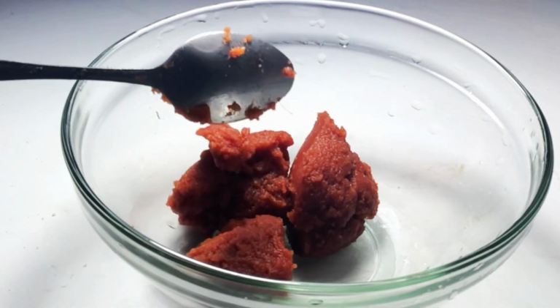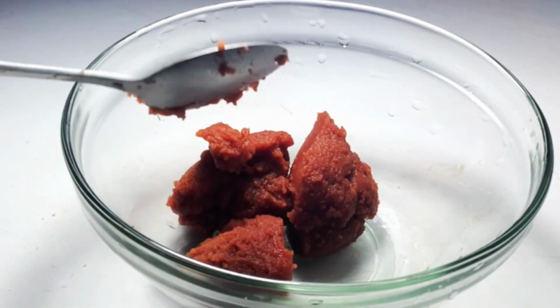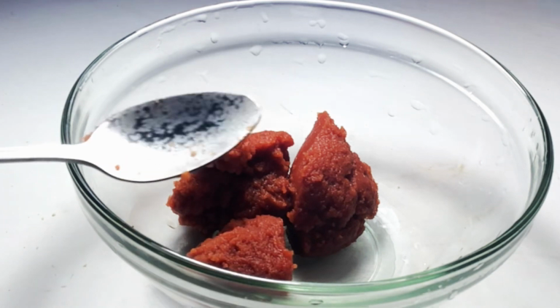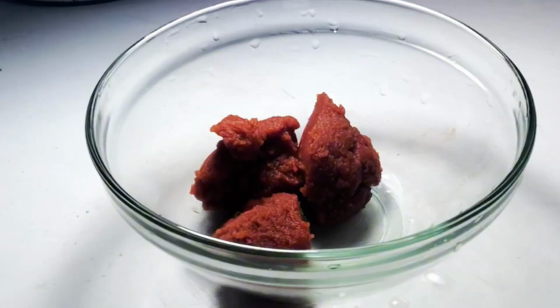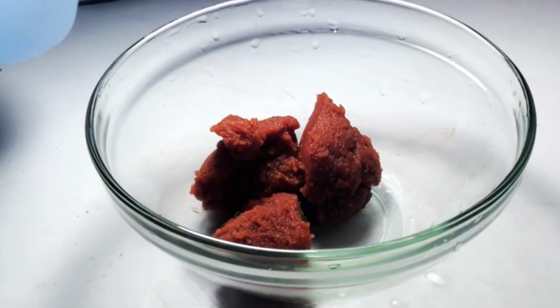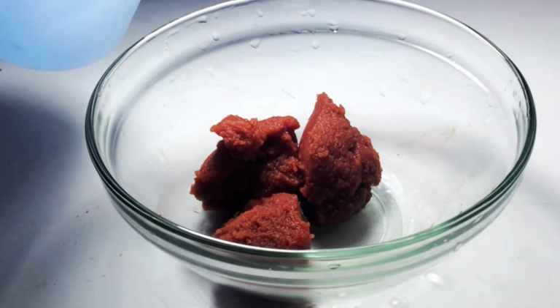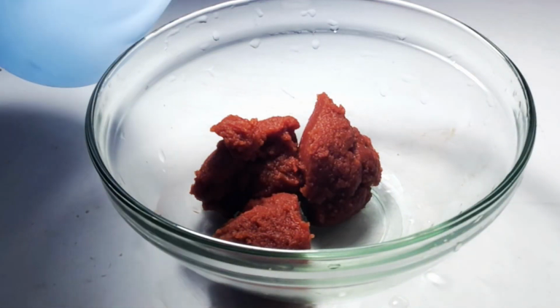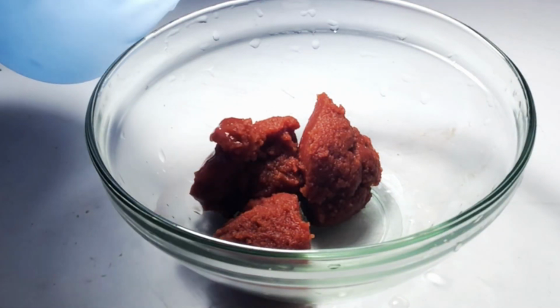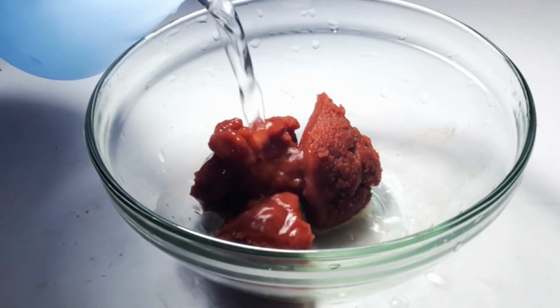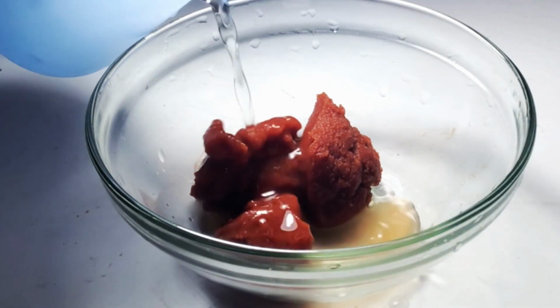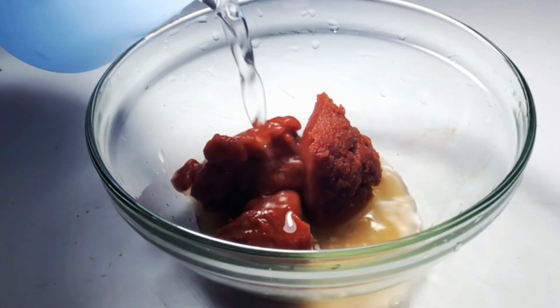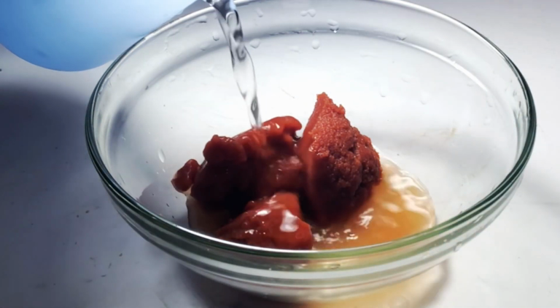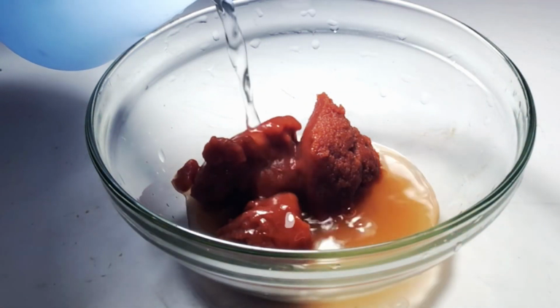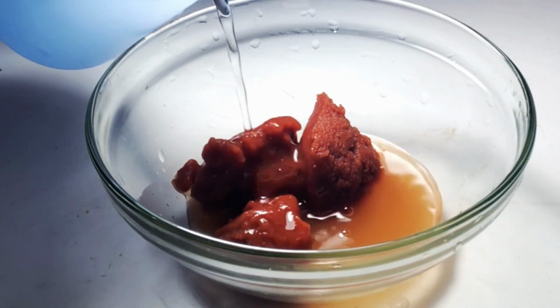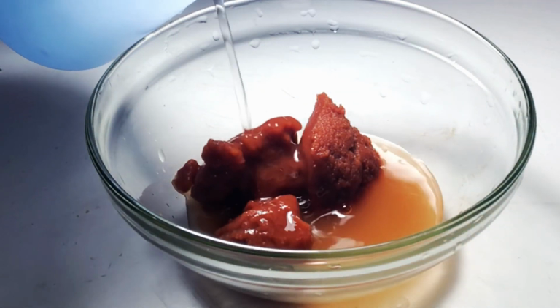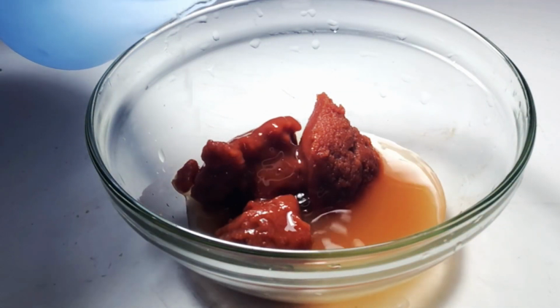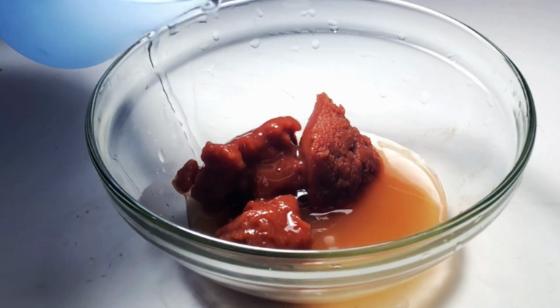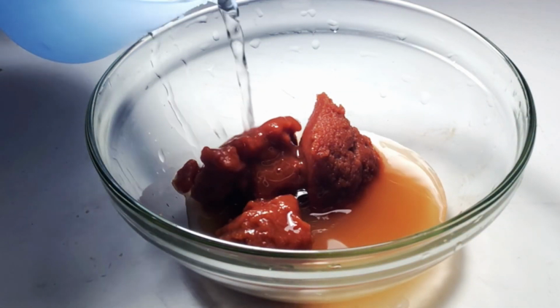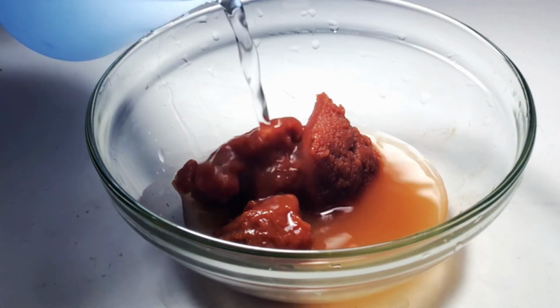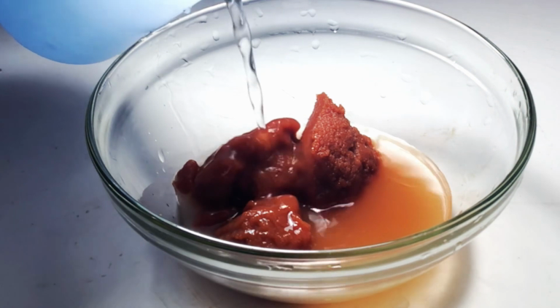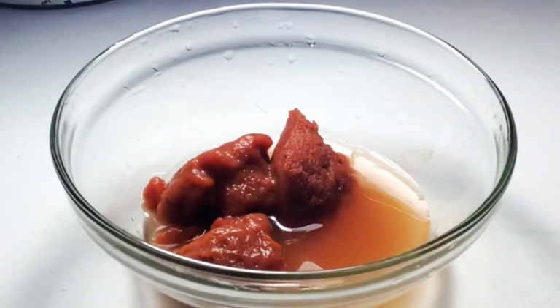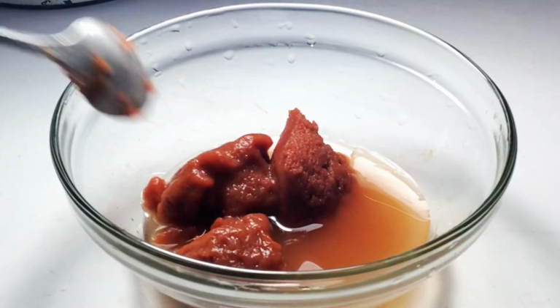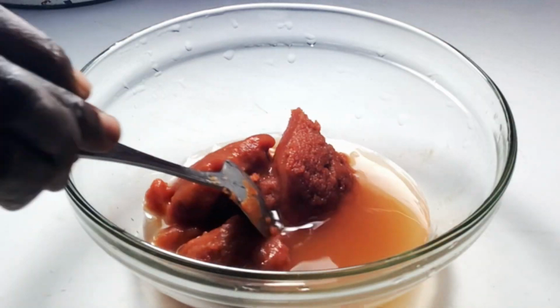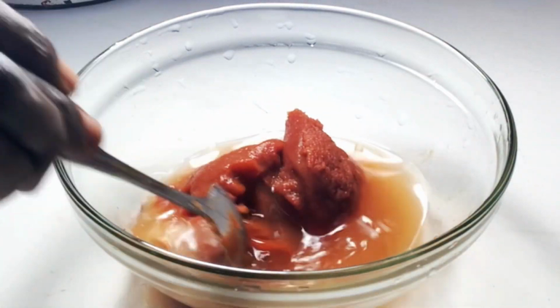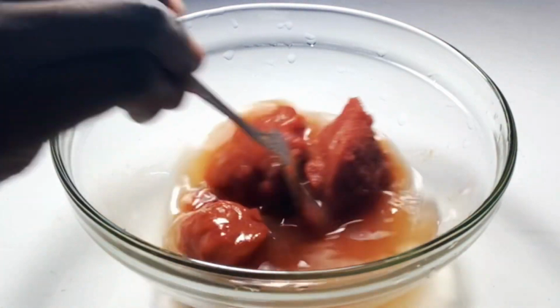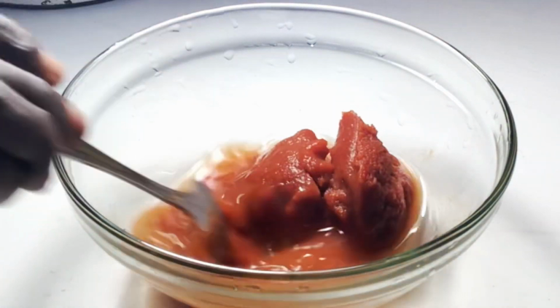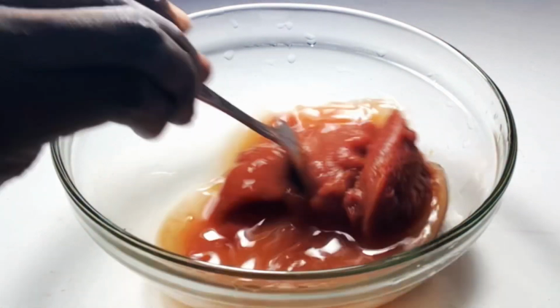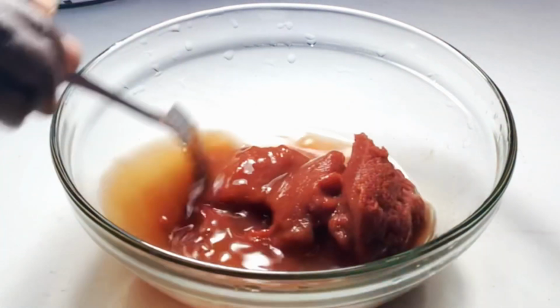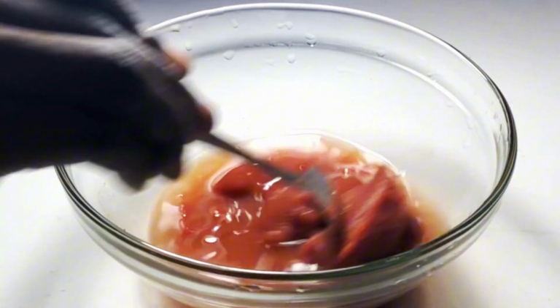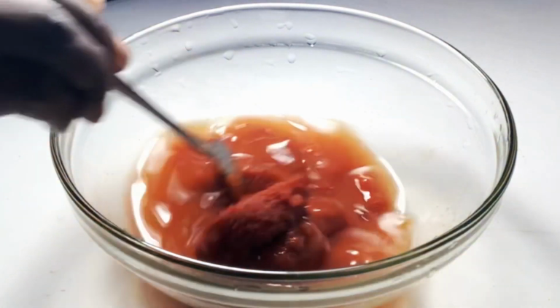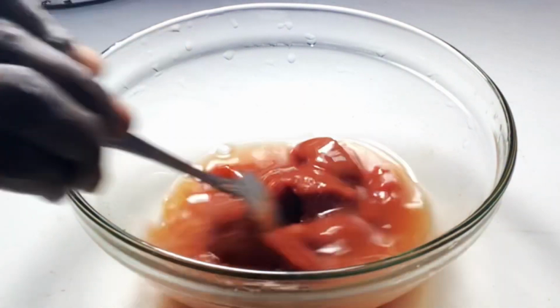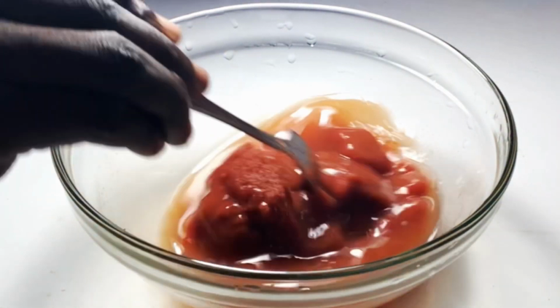Alright, so as I am showing you my recipe, please stay tuned and don't forget to give your baby girl some like, share, and also subscribe to her channel for more amazing videos.